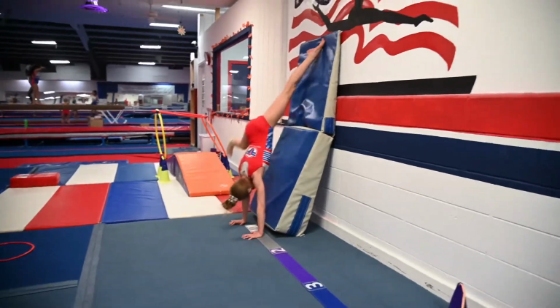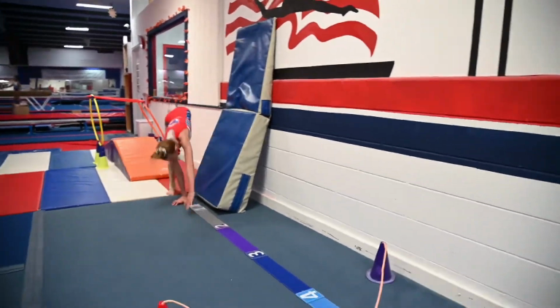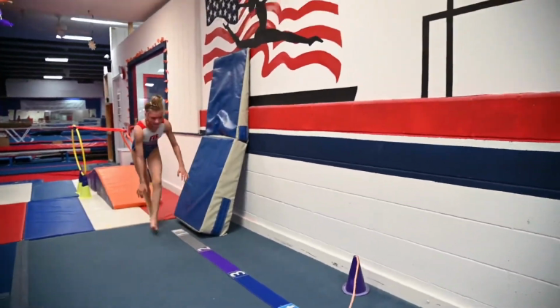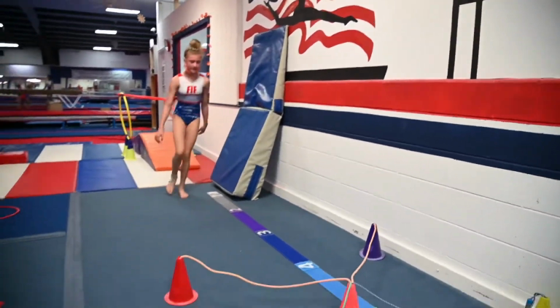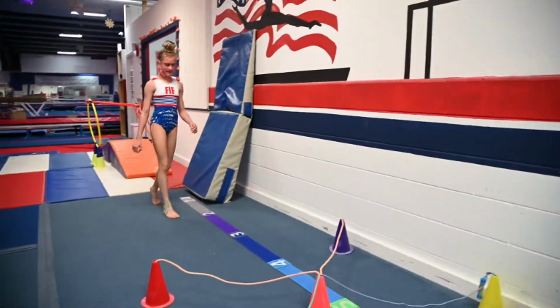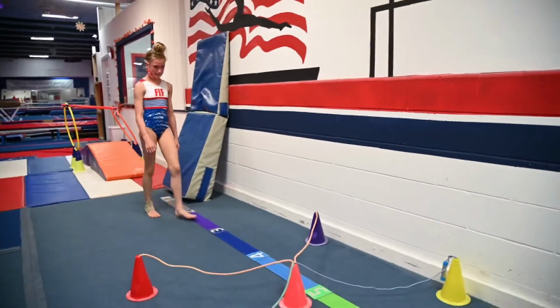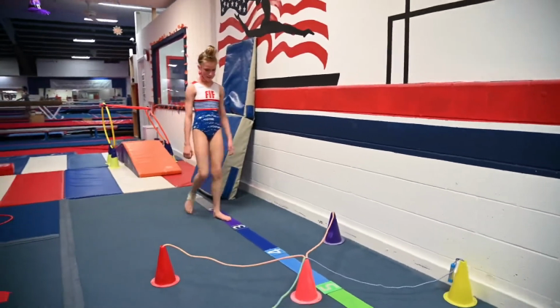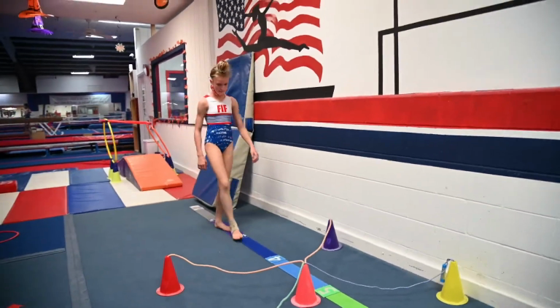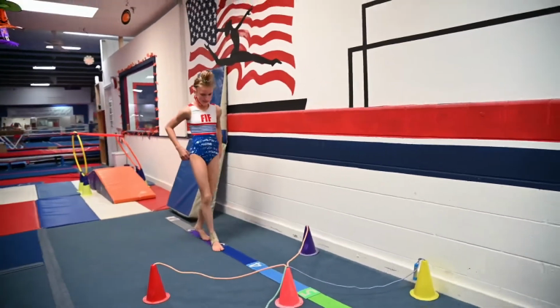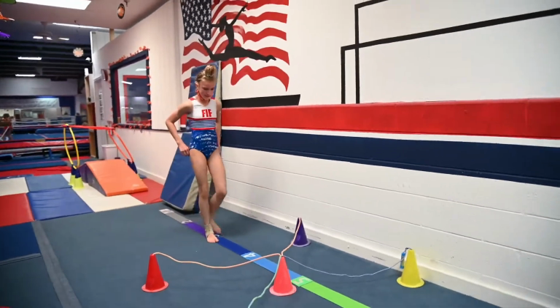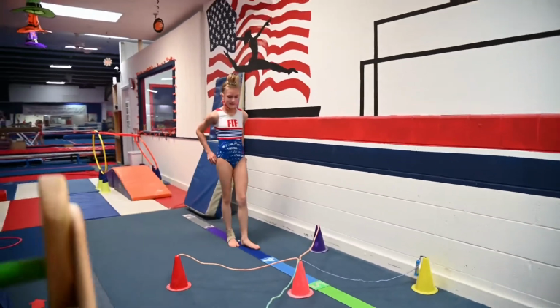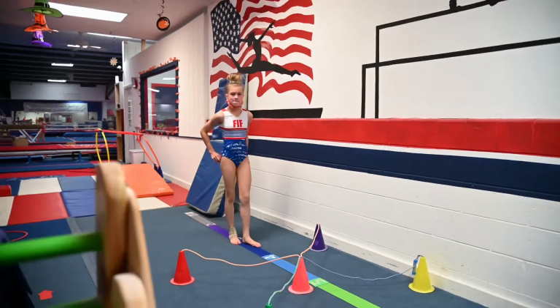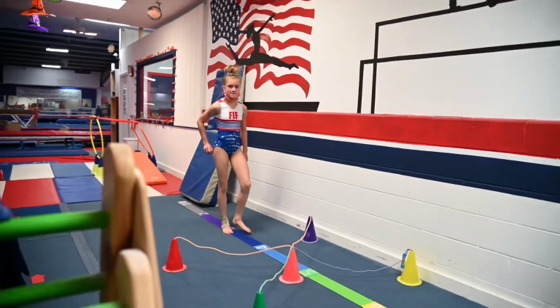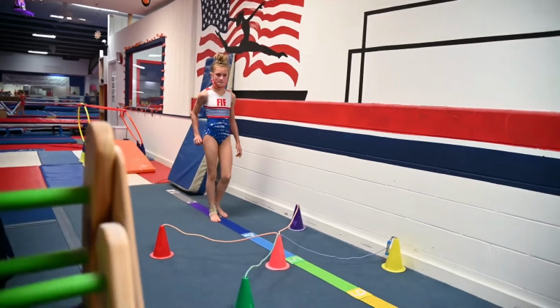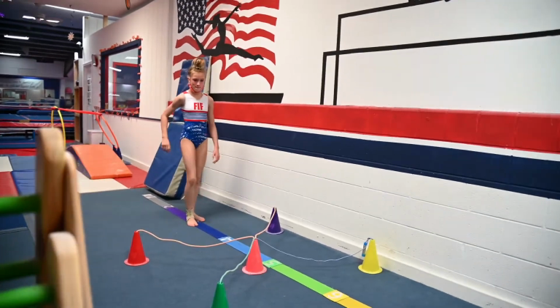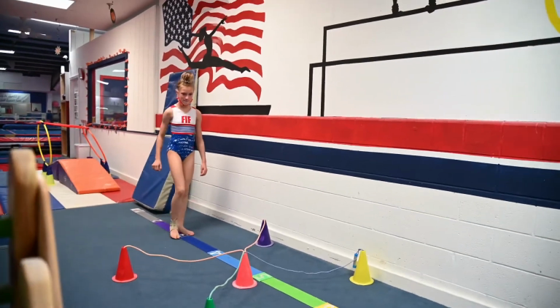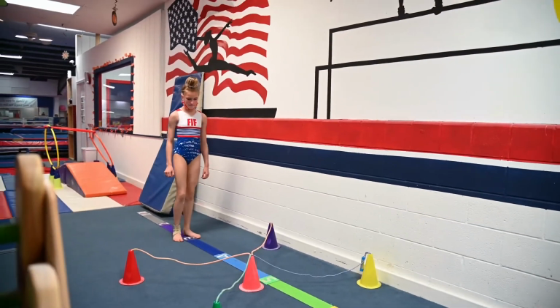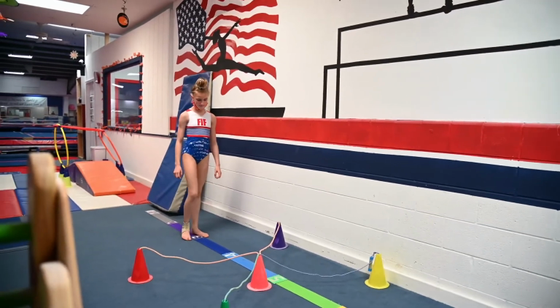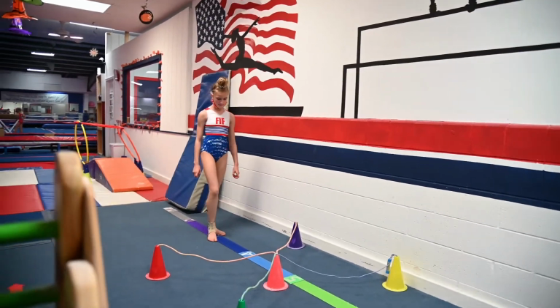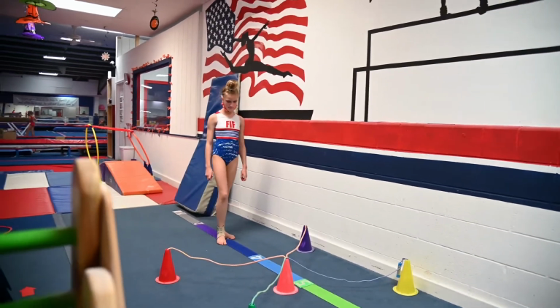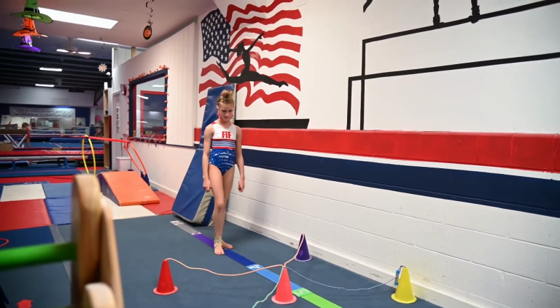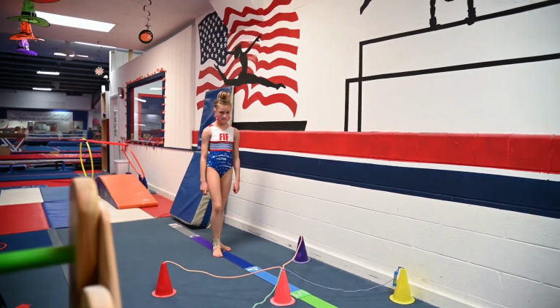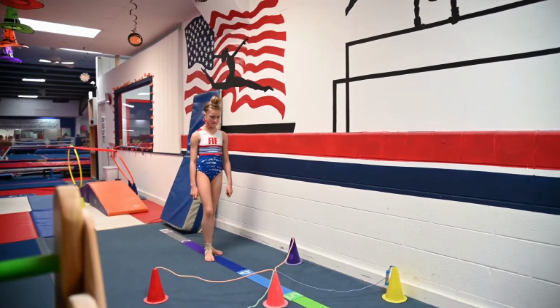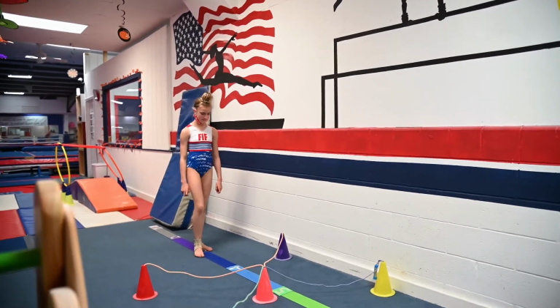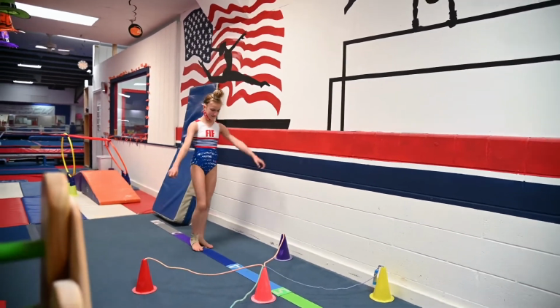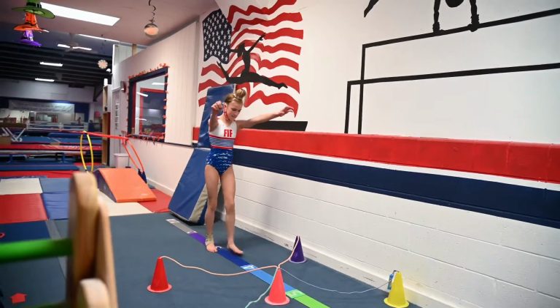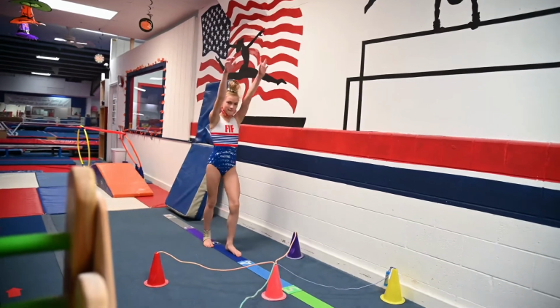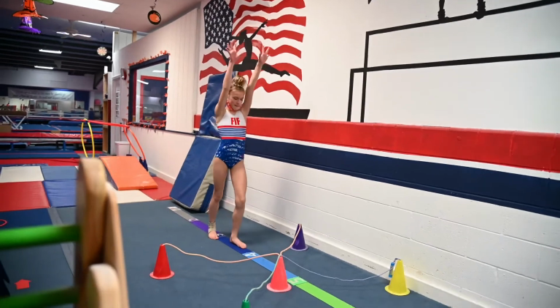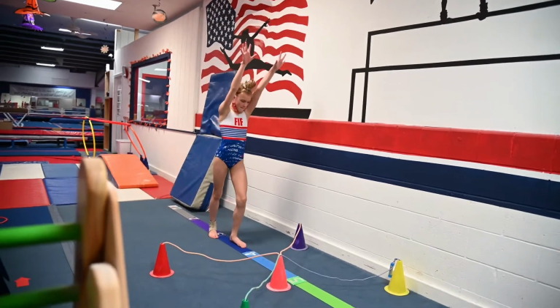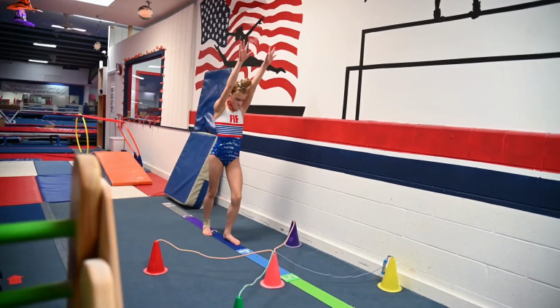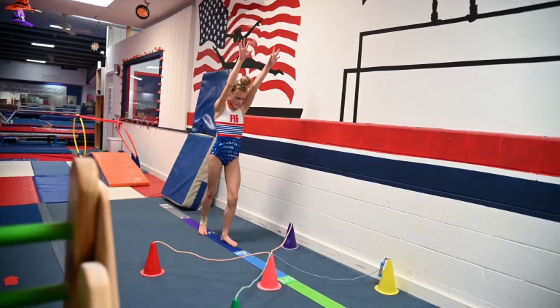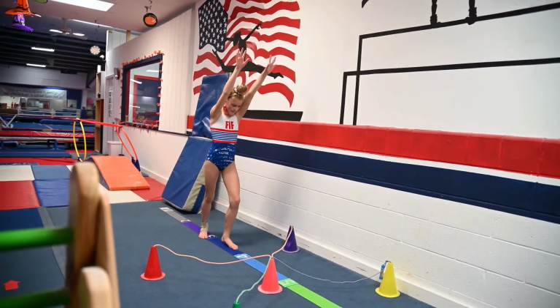Here is the spider web, since it's Halloween week — a Halloween set of lesson plans. If they're going to the right, they go to the right; if they're going to the left, they go to the left using that foot, and they go around the spider web.